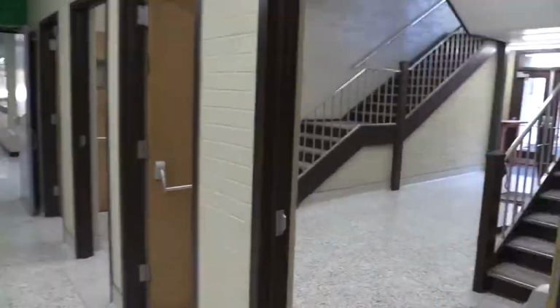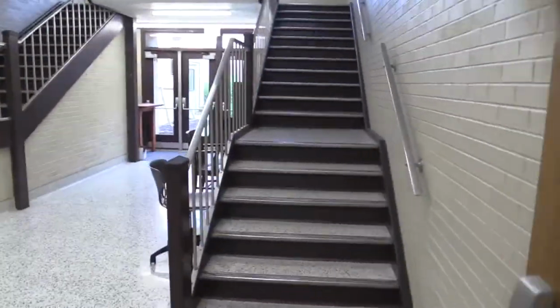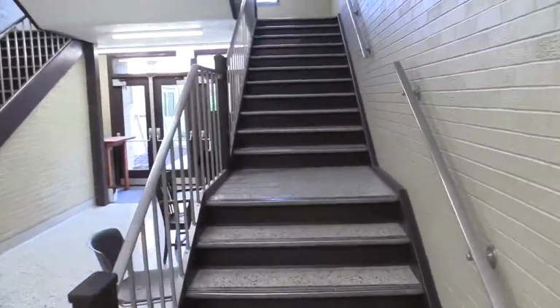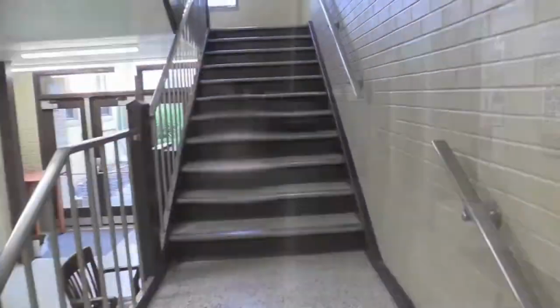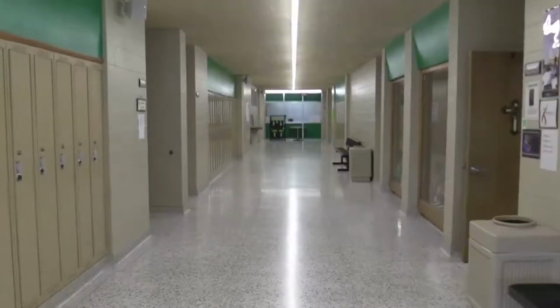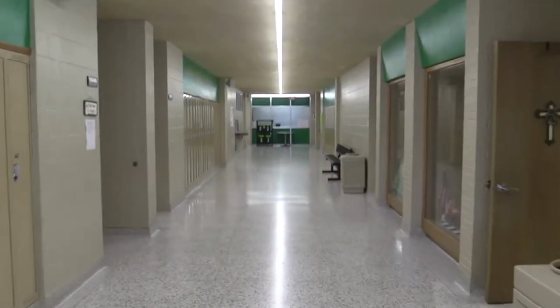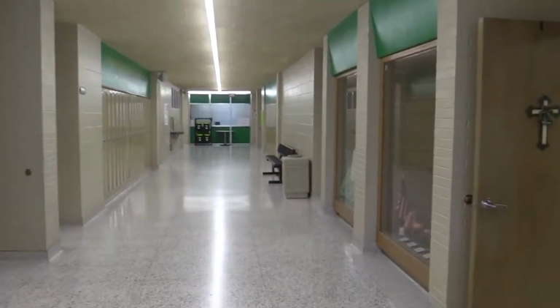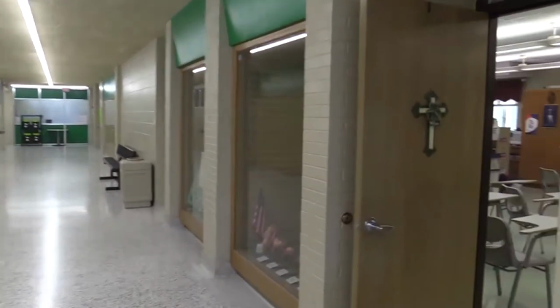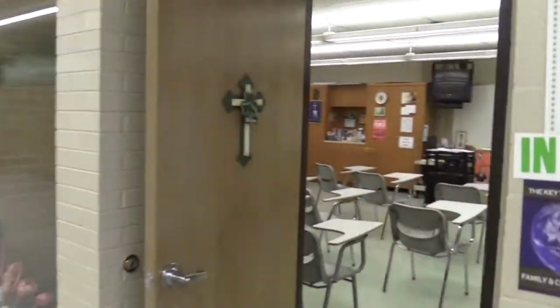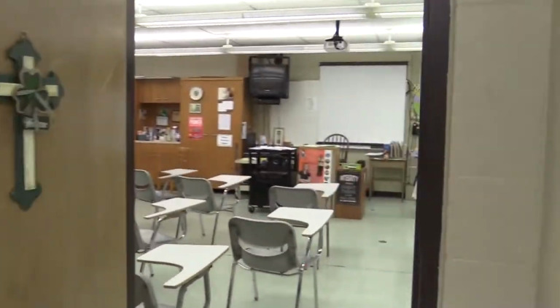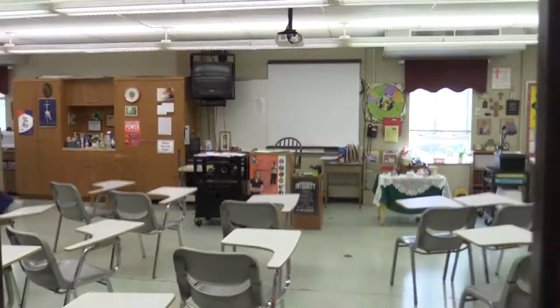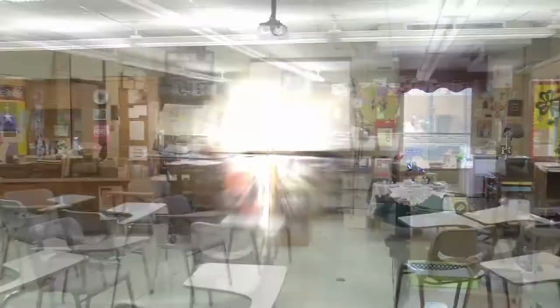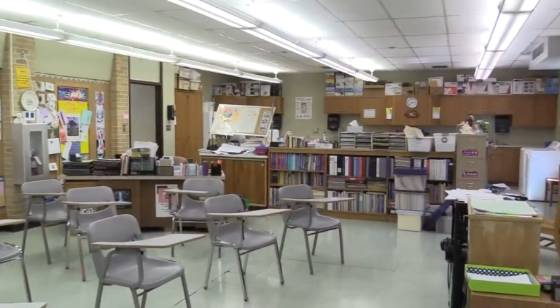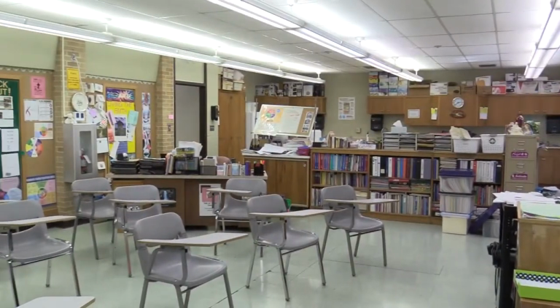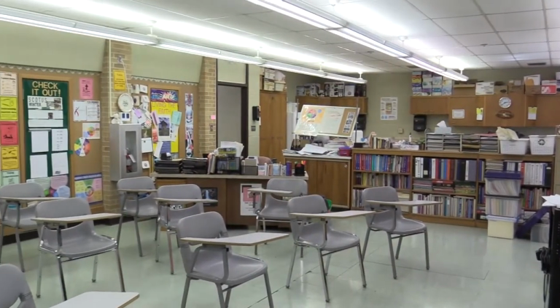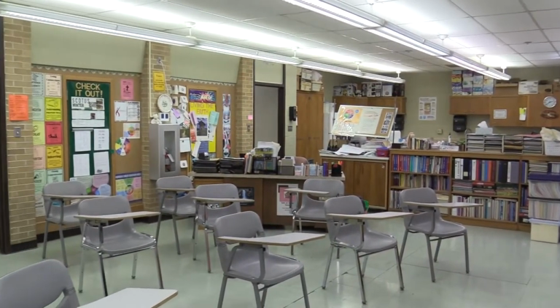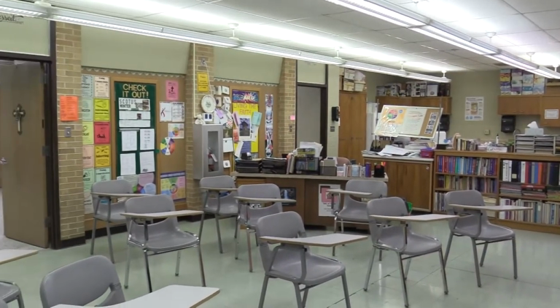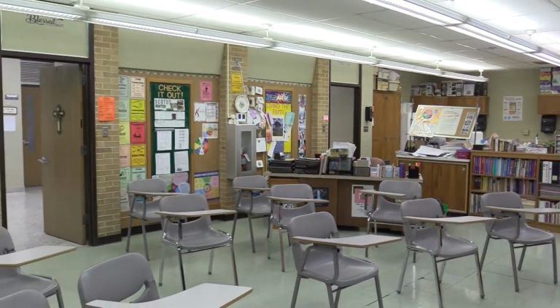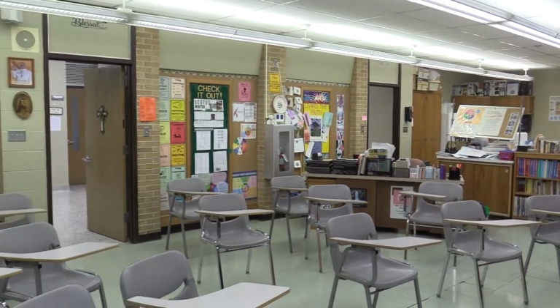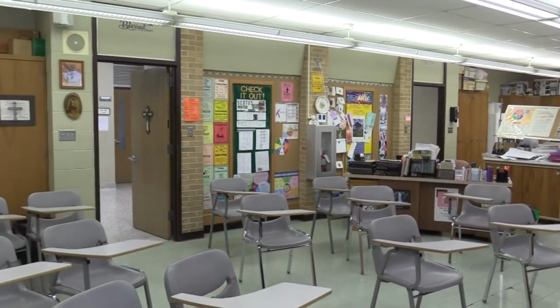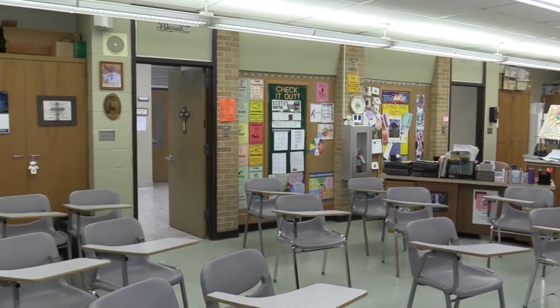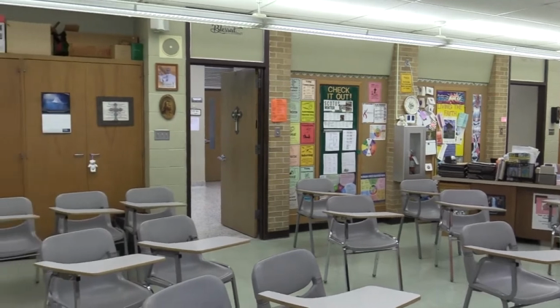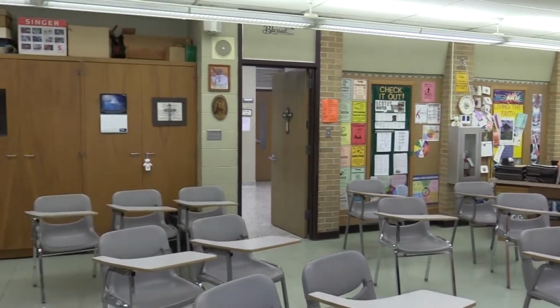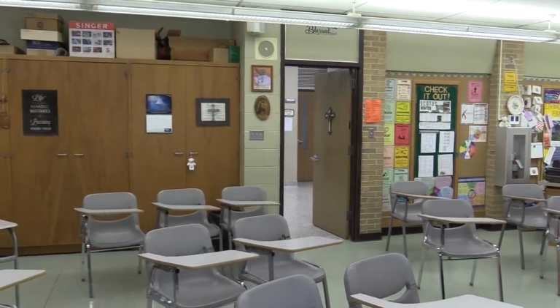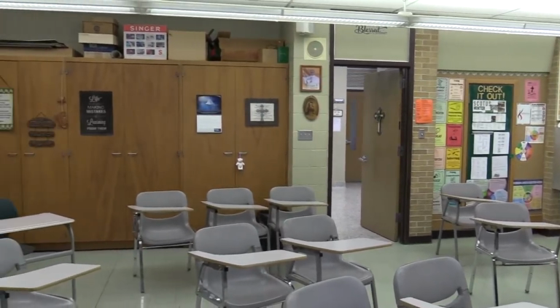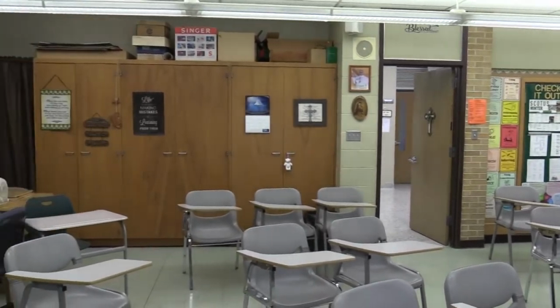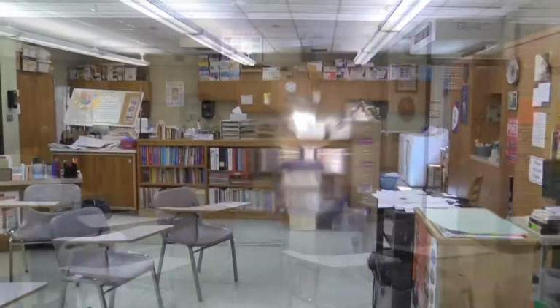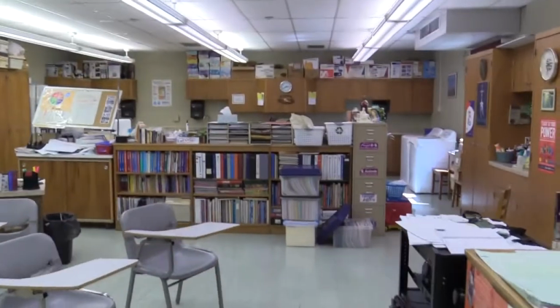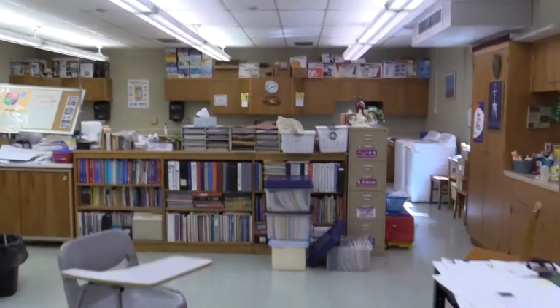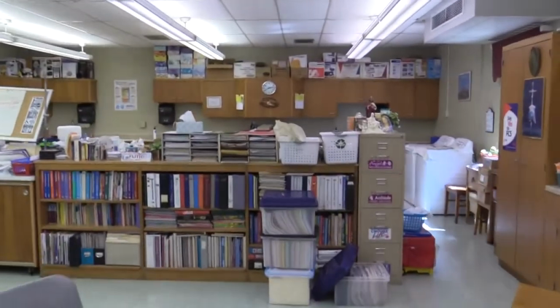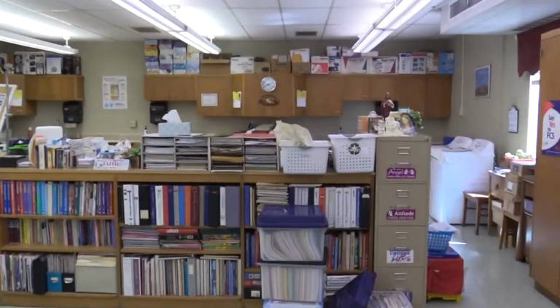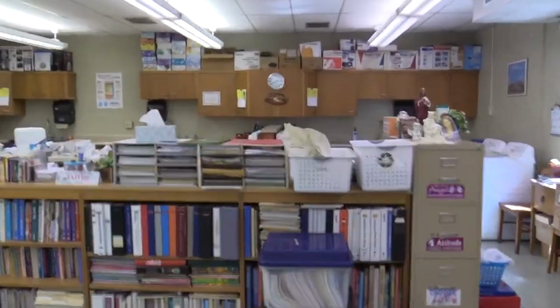Now we head to the second floor where we first see lockers for freshmen and sophomores. We won't be able to show every classroom in this video, but many classes take place on this floor including culinary arts, textiles, and religion classes in this room.